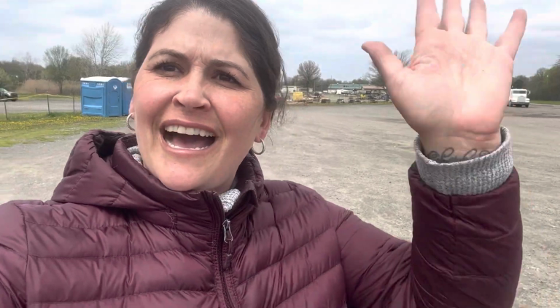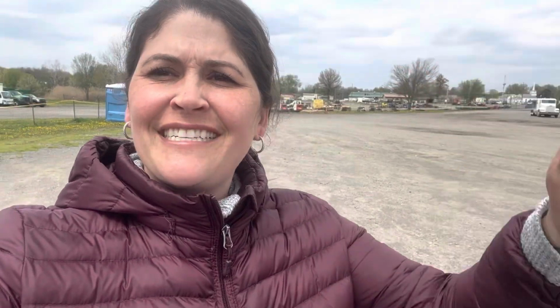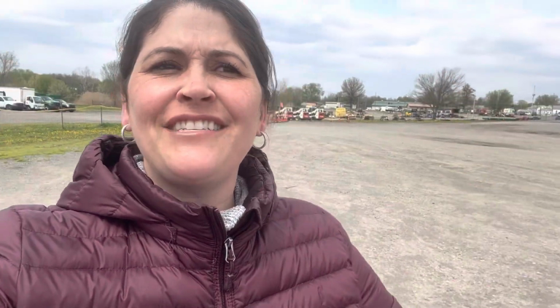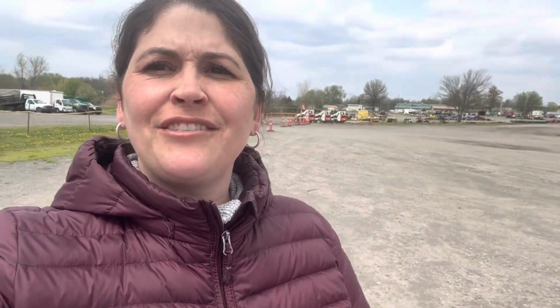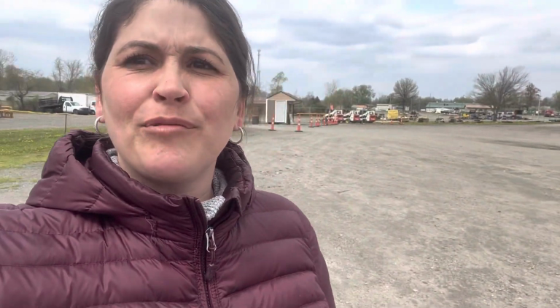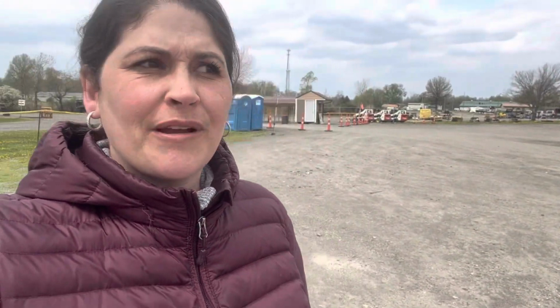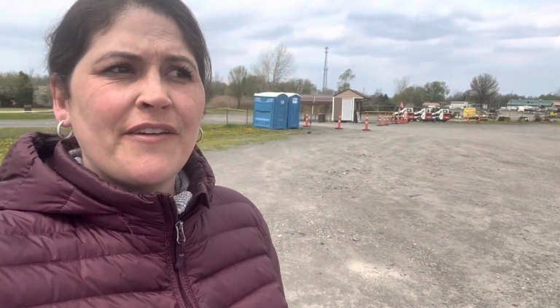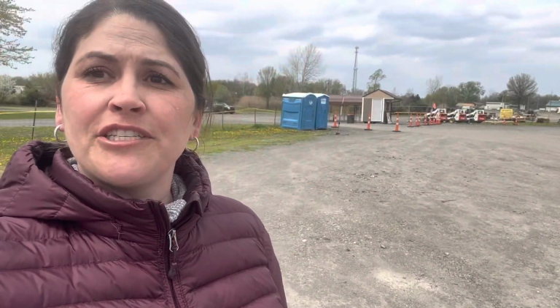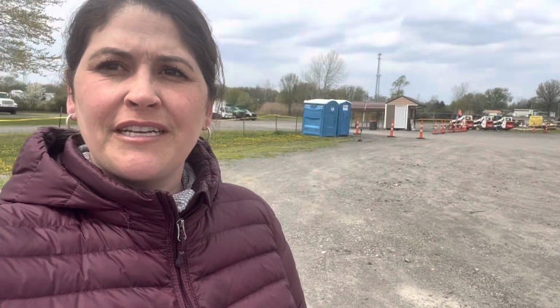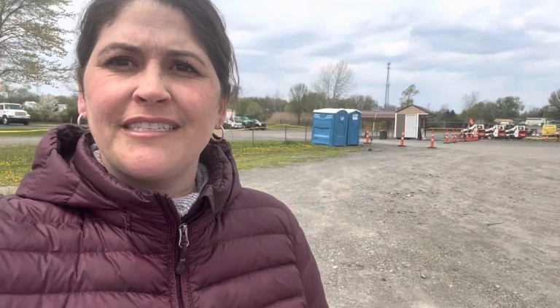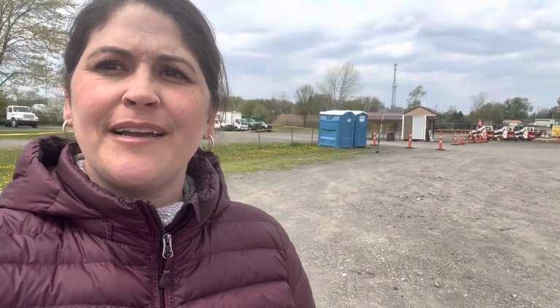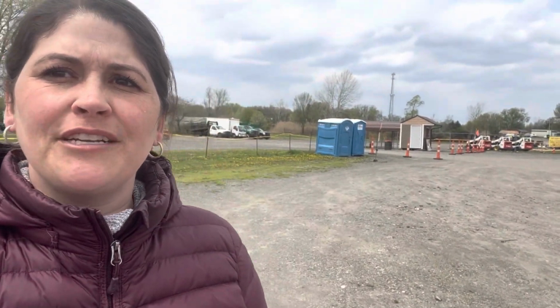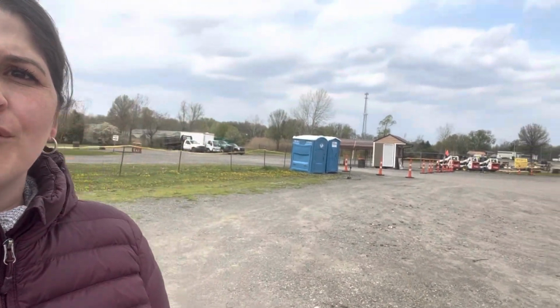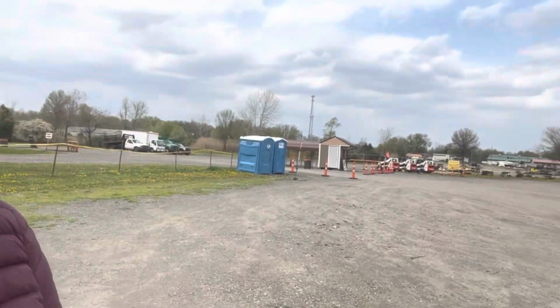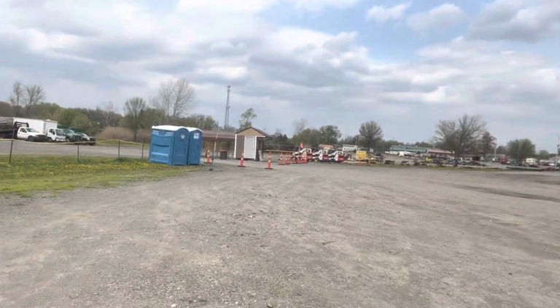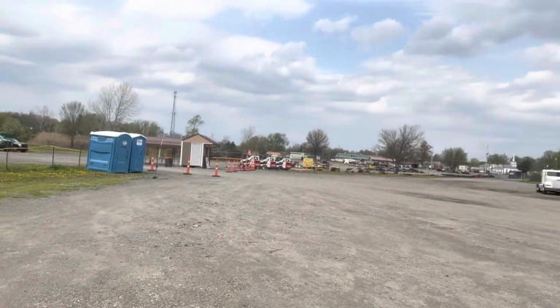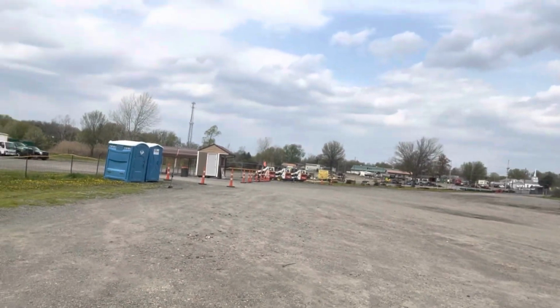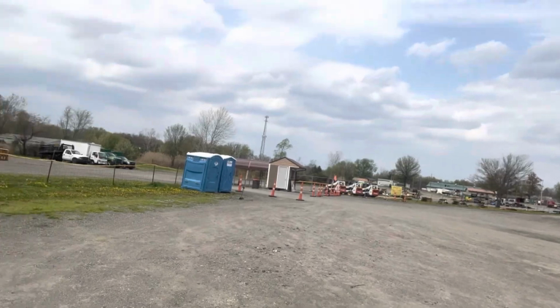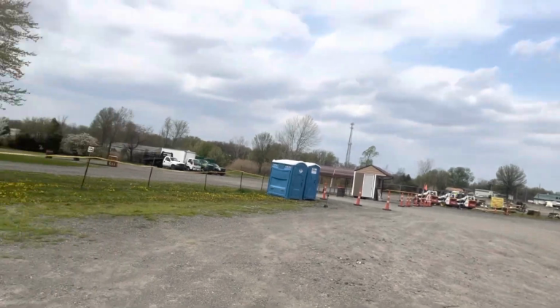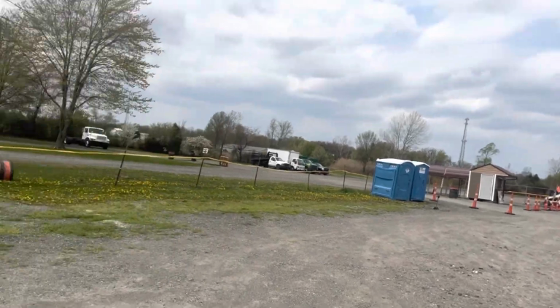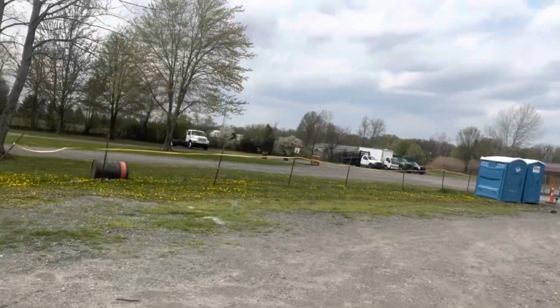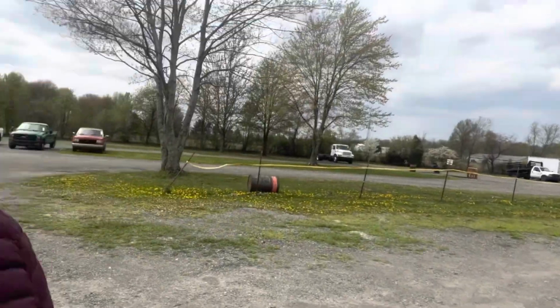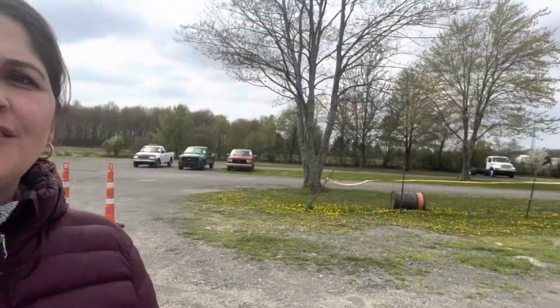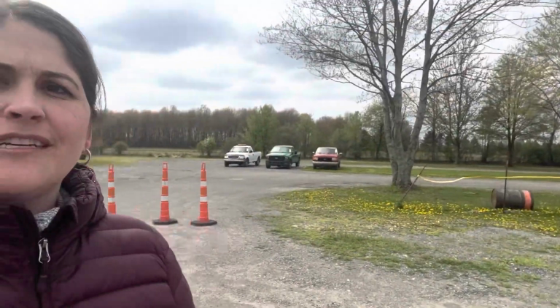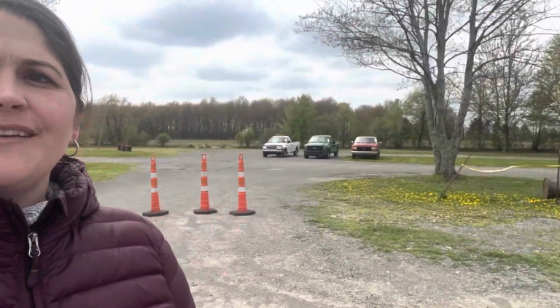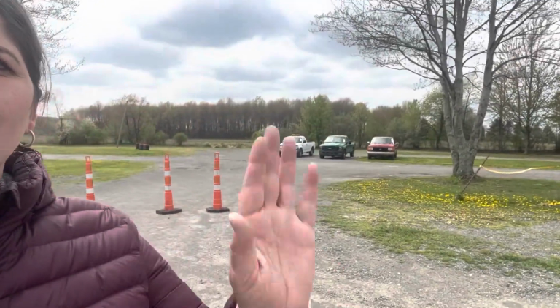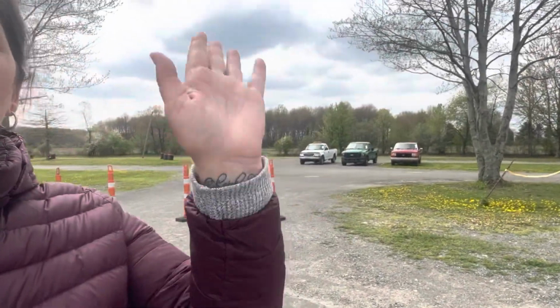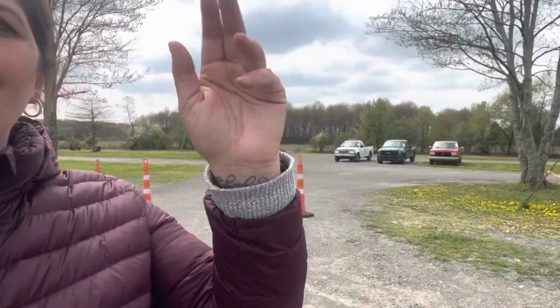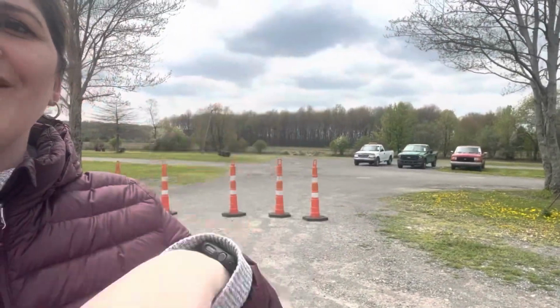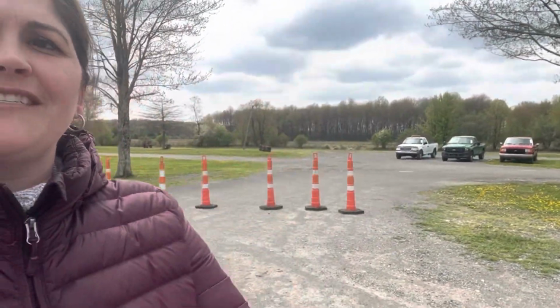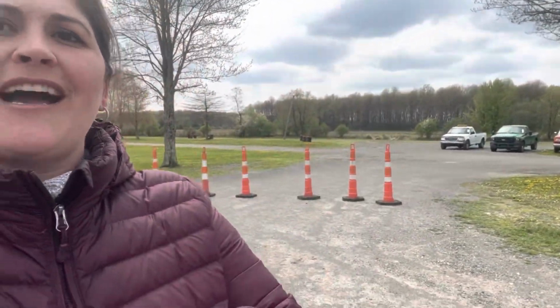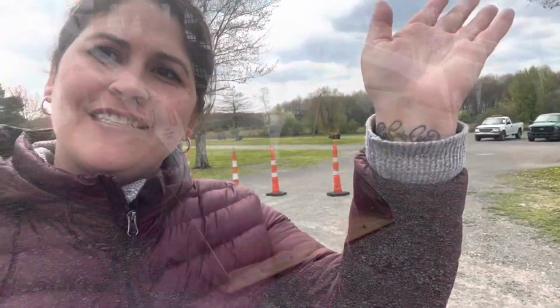Hi, today's Tuesday April 25th. I'm going to do a quick walk-around video of the yard here for you, just so you can see what's going on. I never get to say hi, so — hello!